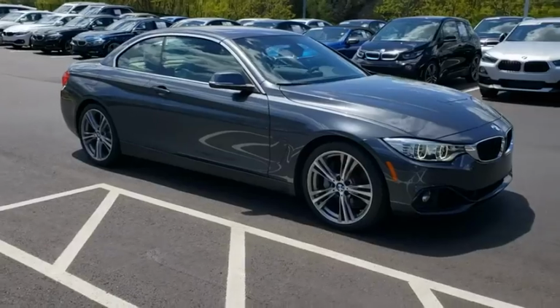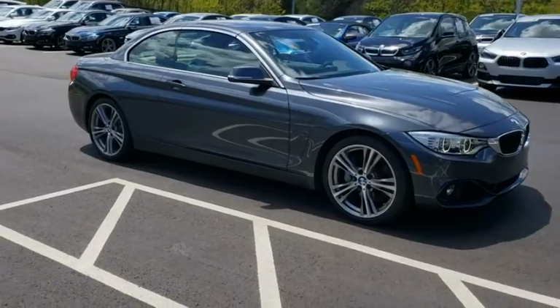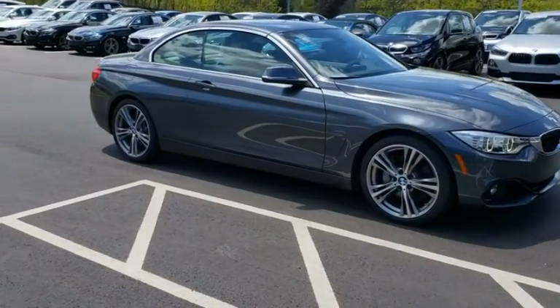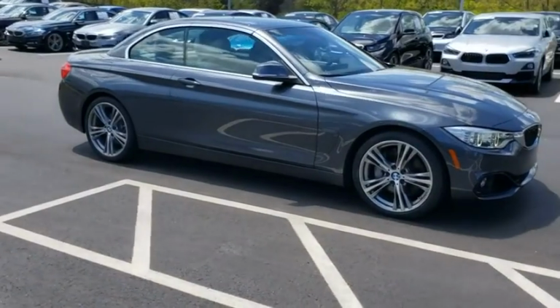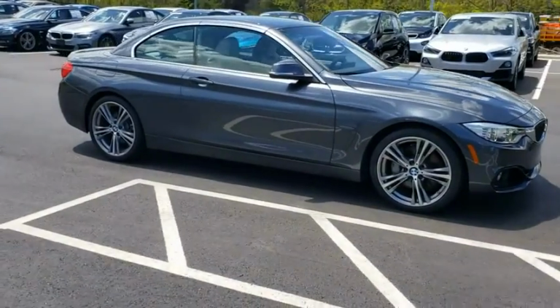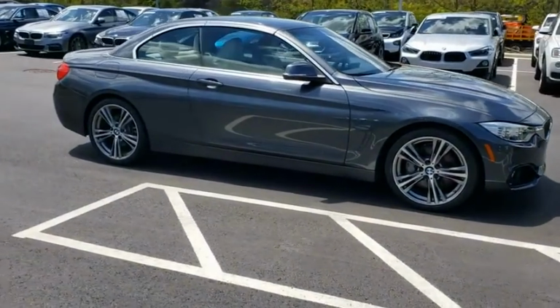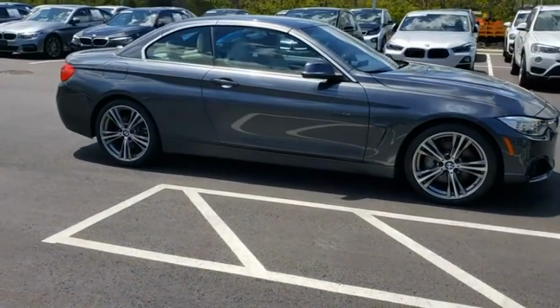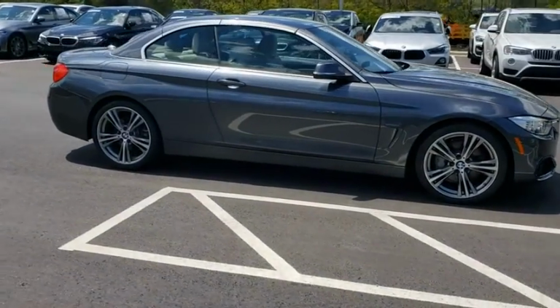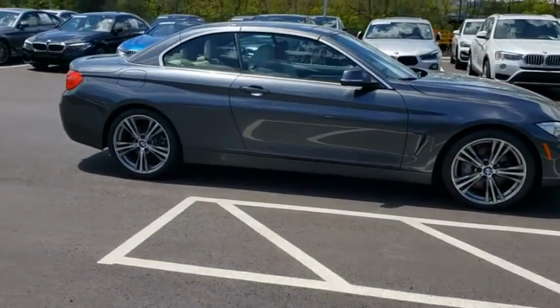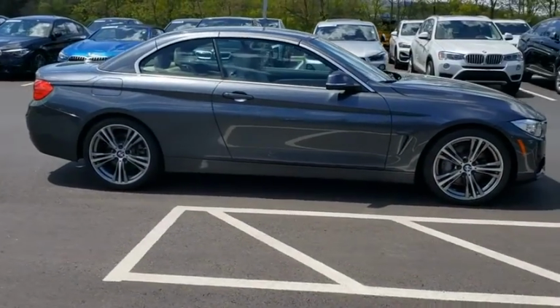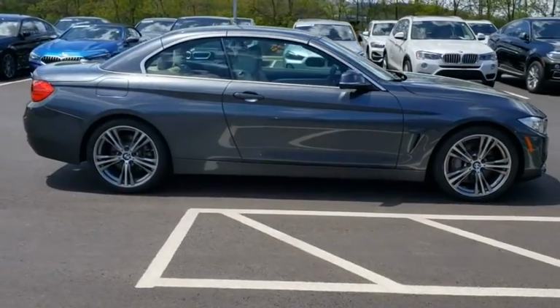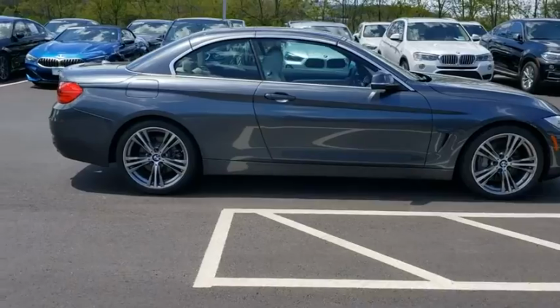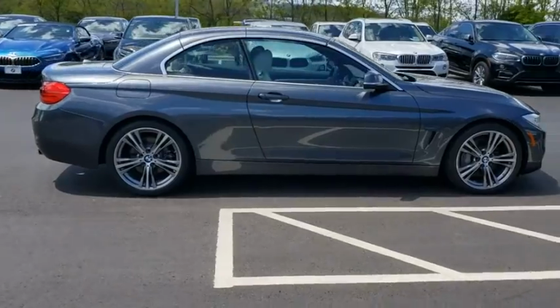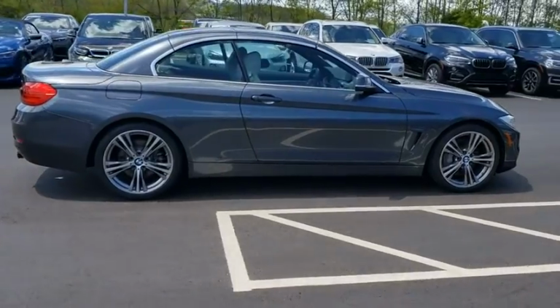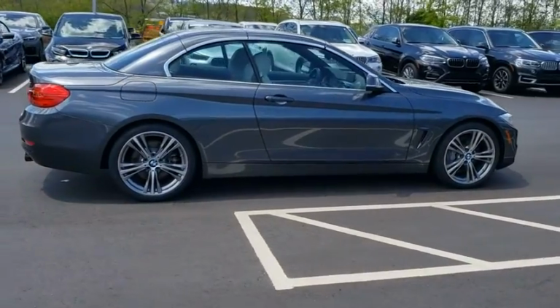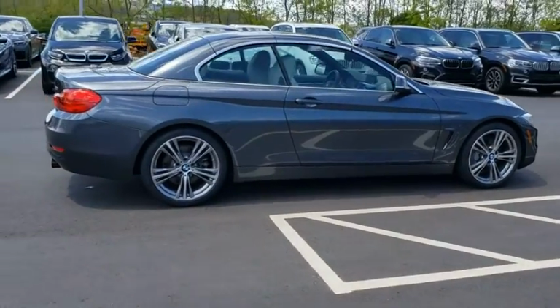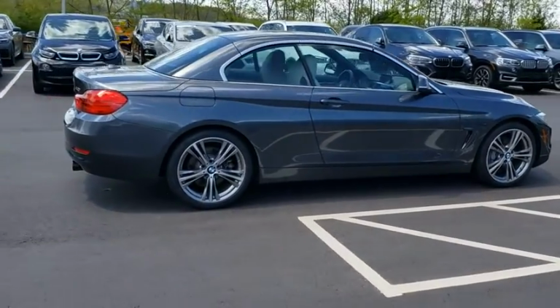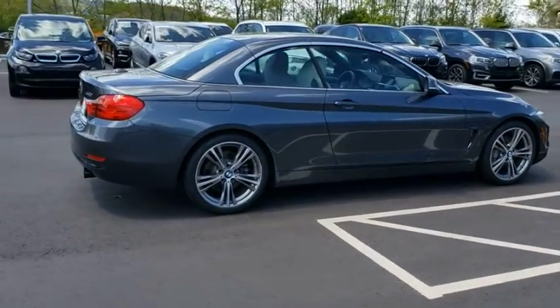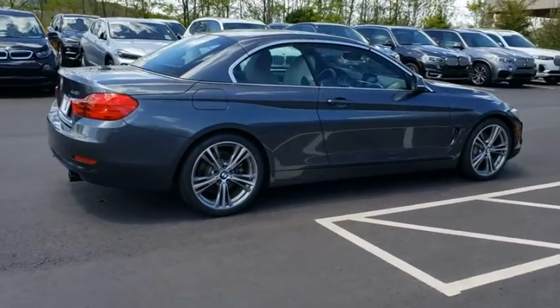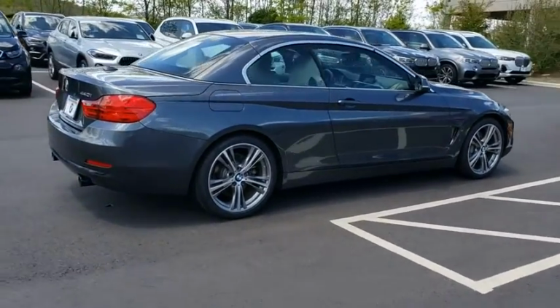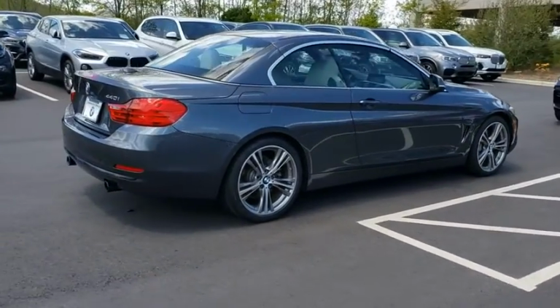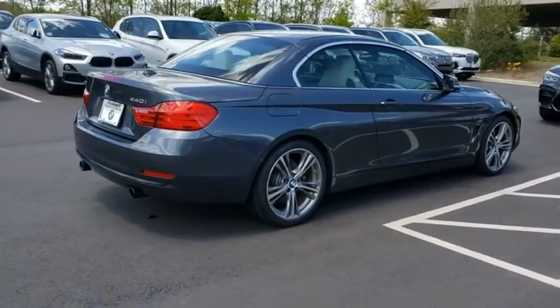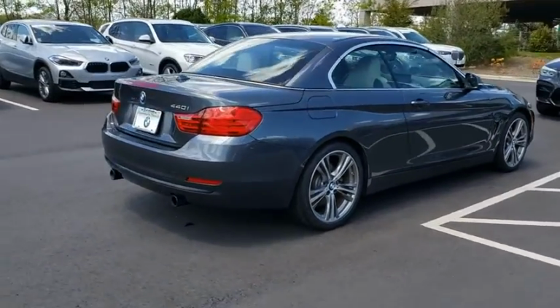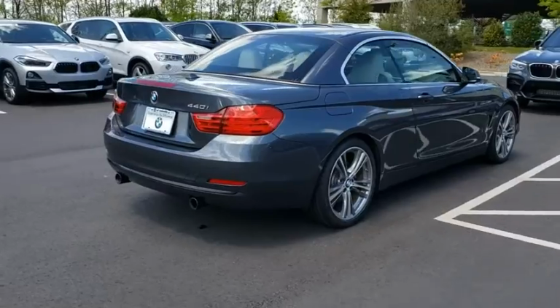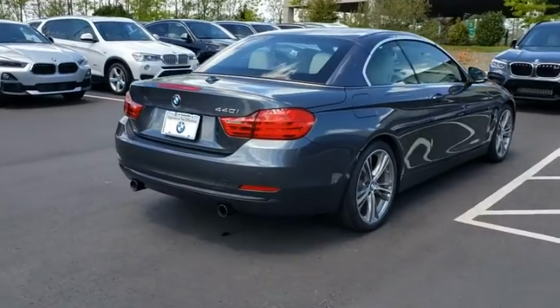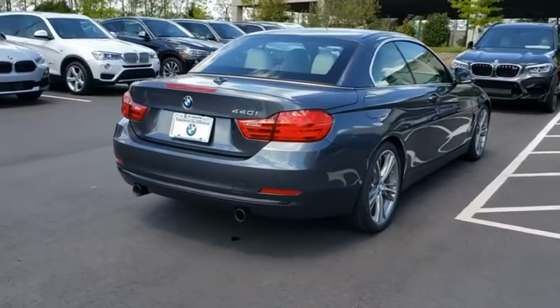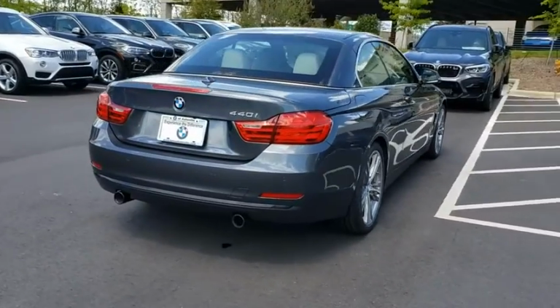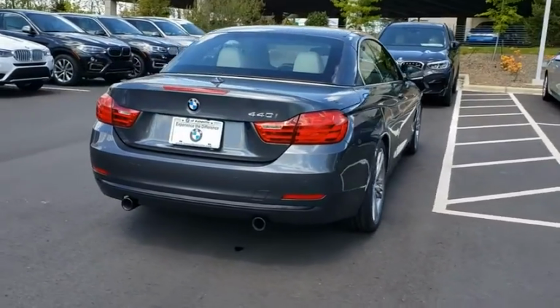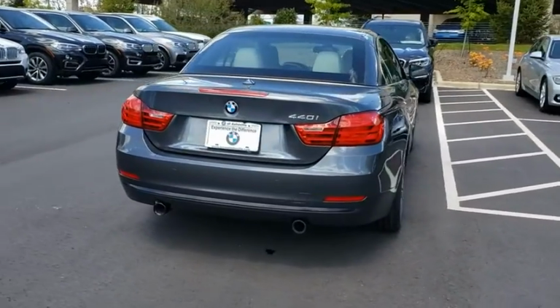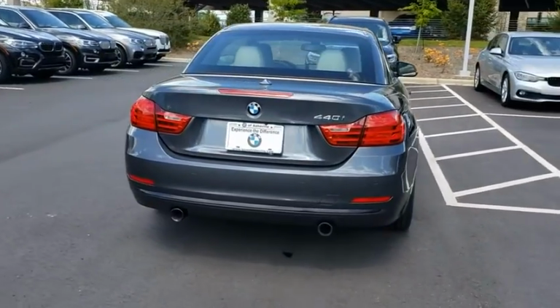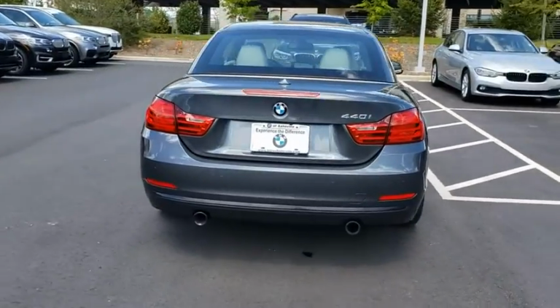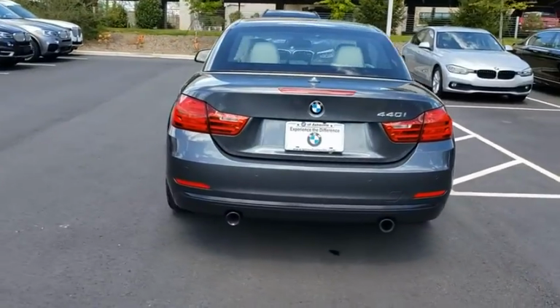Stop by and take a look at the 2017 BMW 4 Series. The BMW 4 Series is a powerful machine which comes with impressive handling, upscale interiors, and it delivers on BMW's ultimate driving machine.